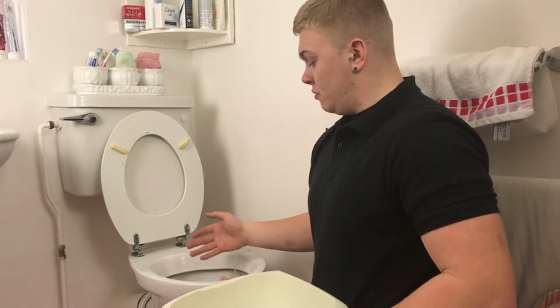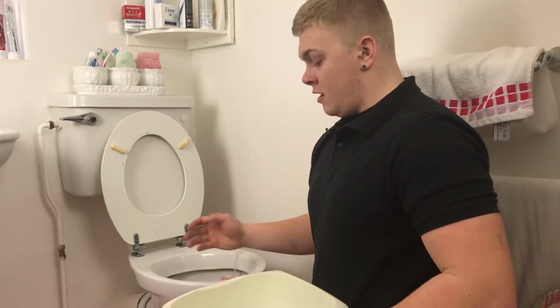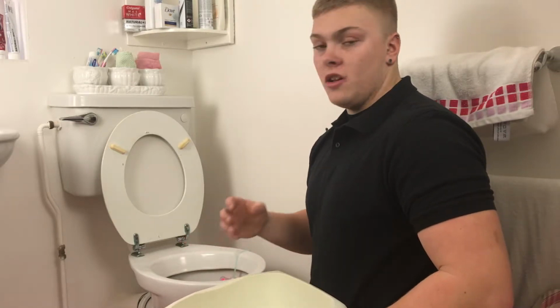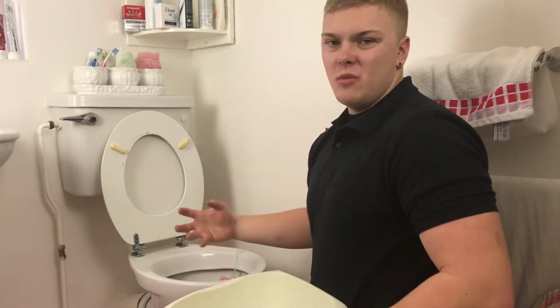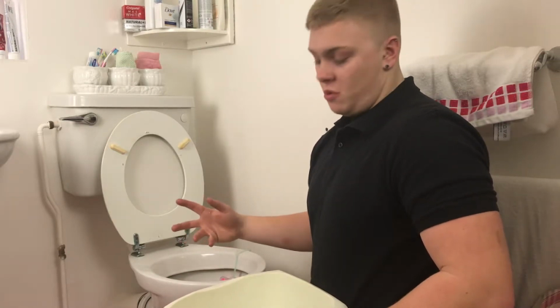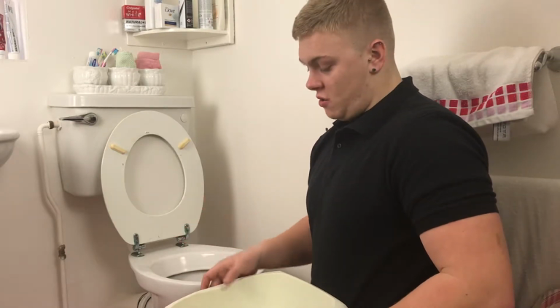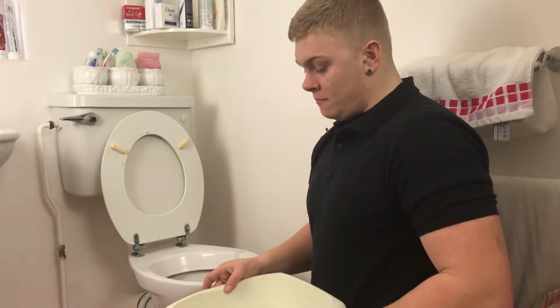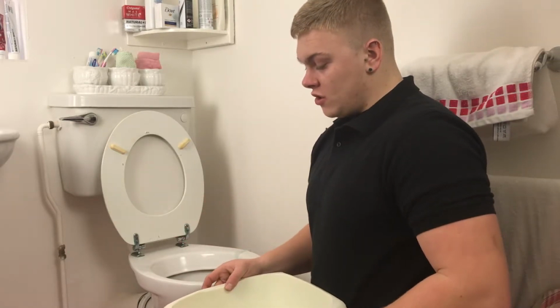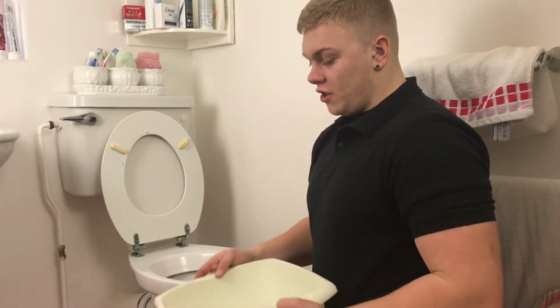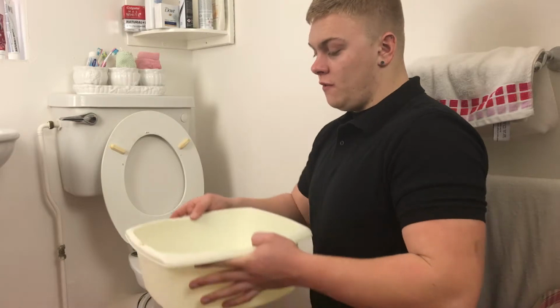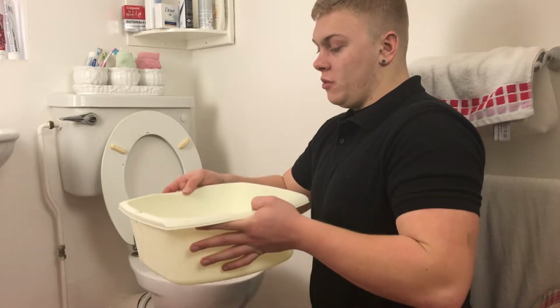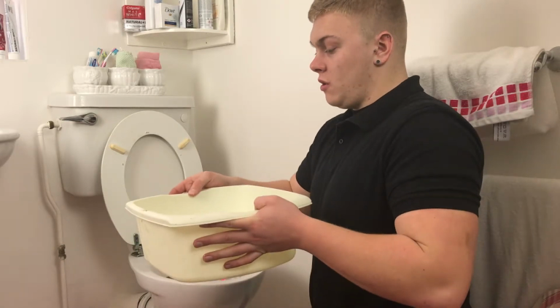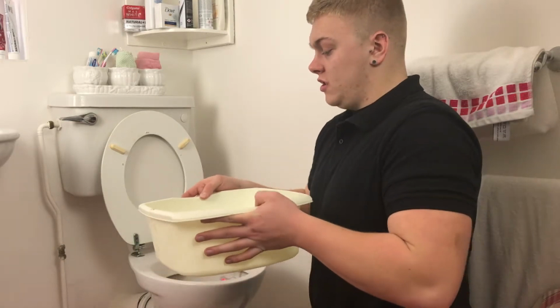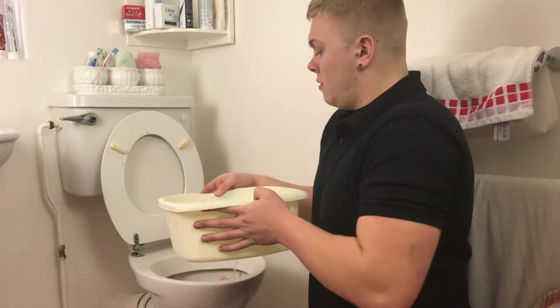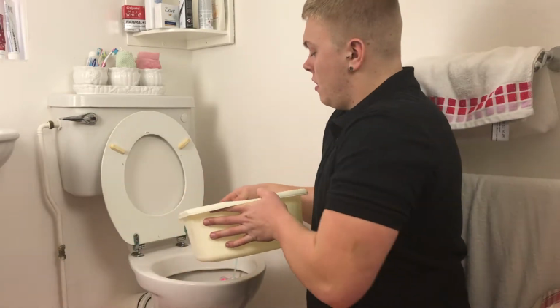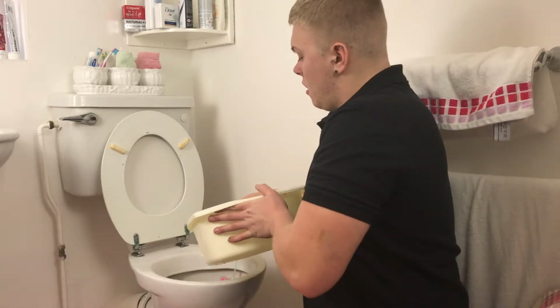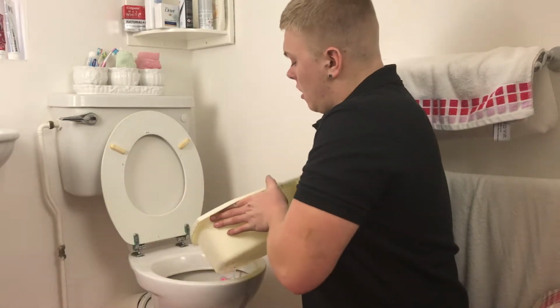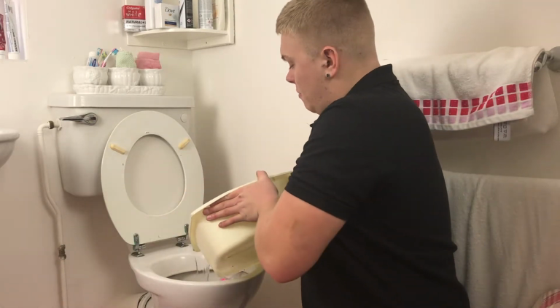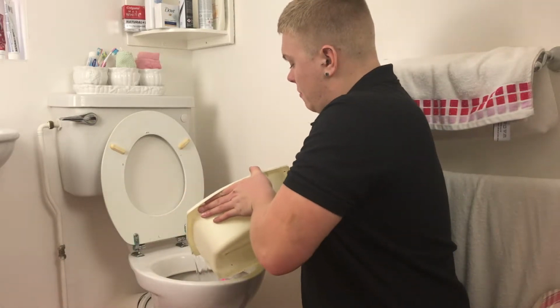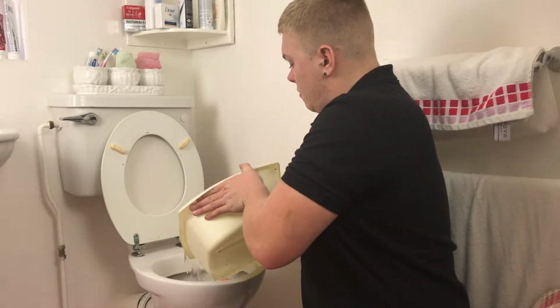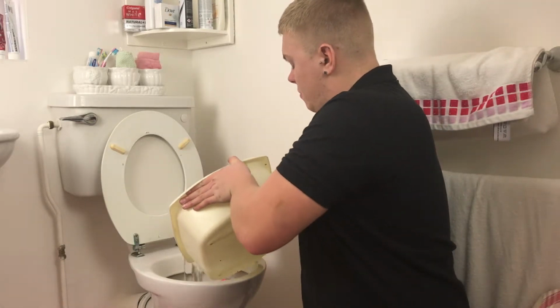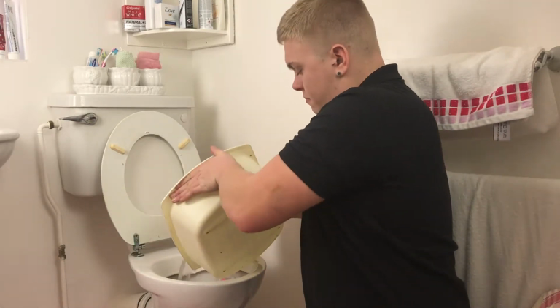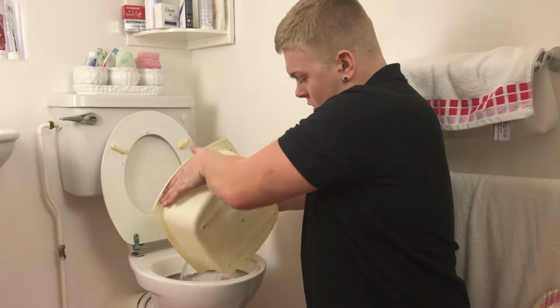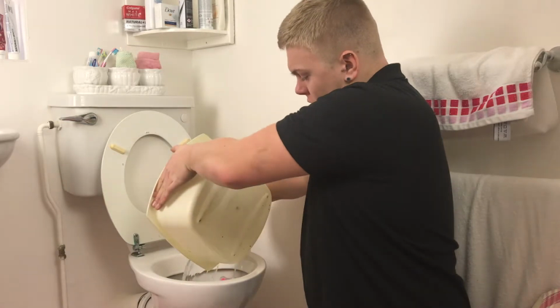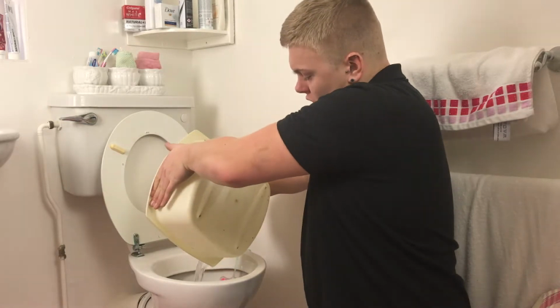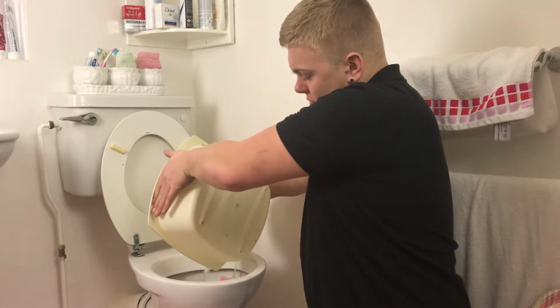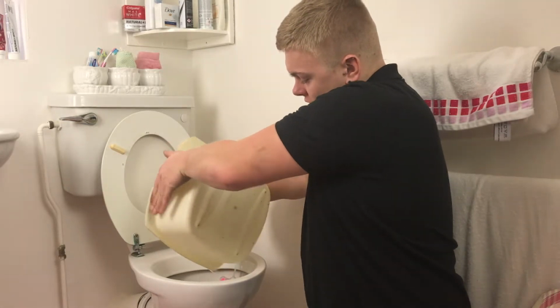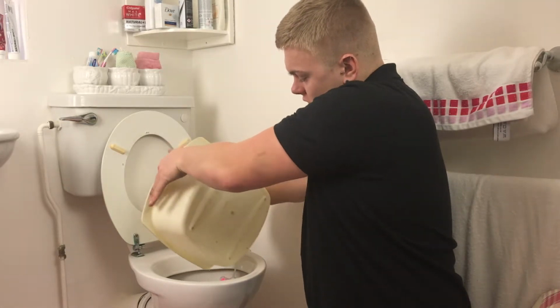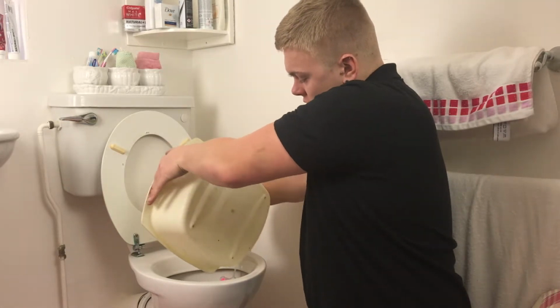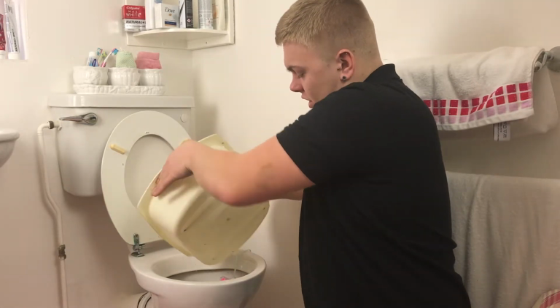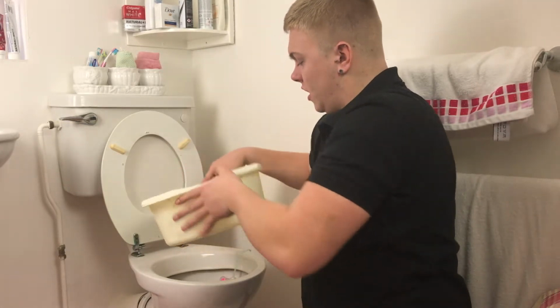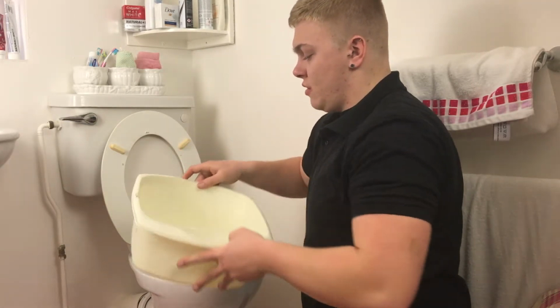It will take most of the waste away. What I'm going to do is fill the bucket quite to the top, then pour the water down the pan, and that should clear any waste.